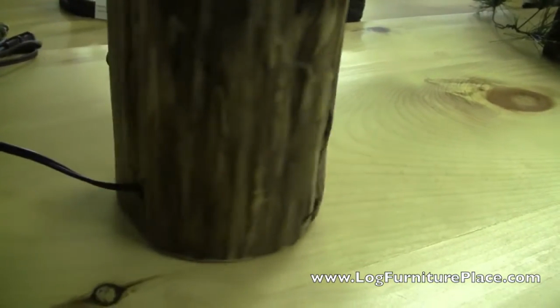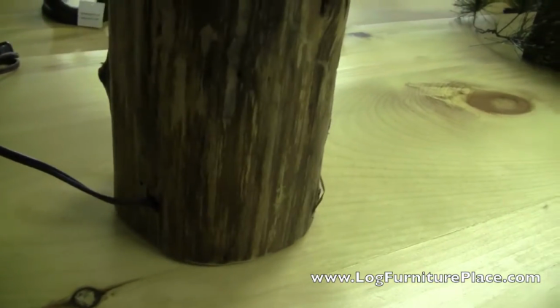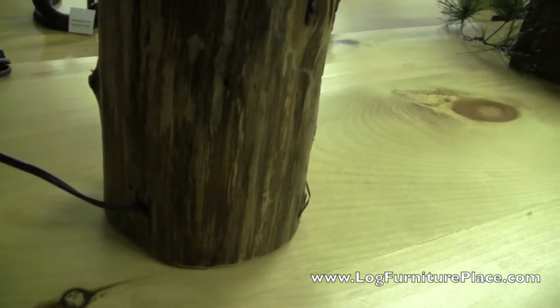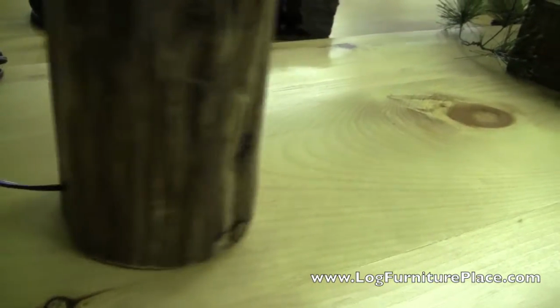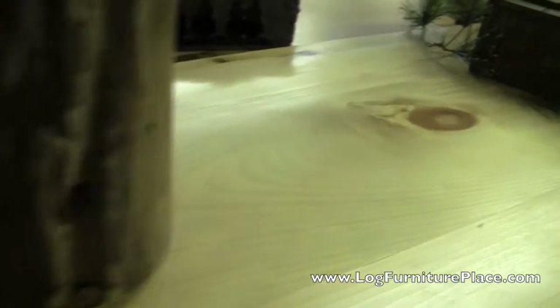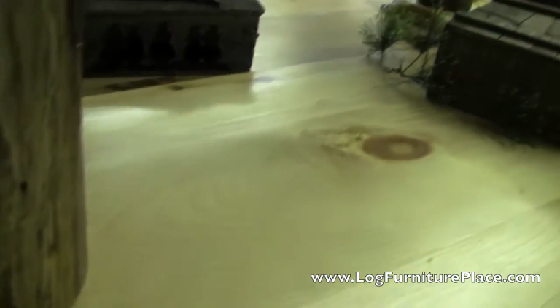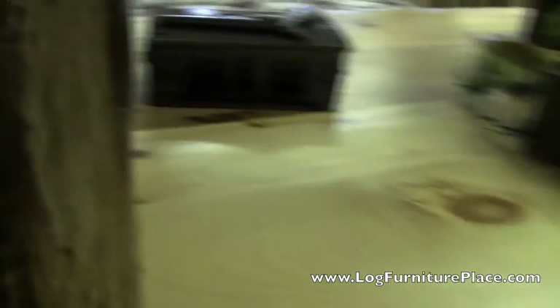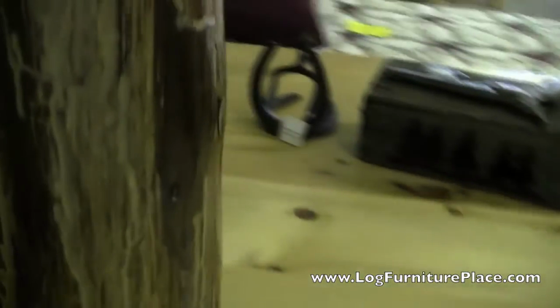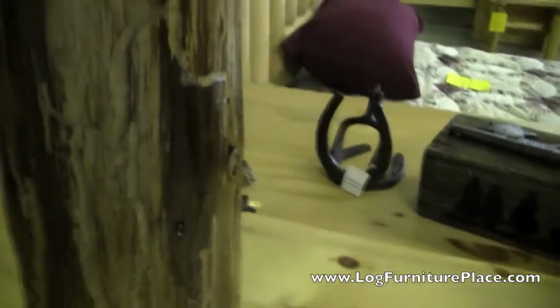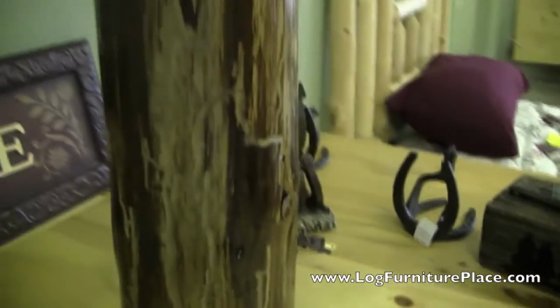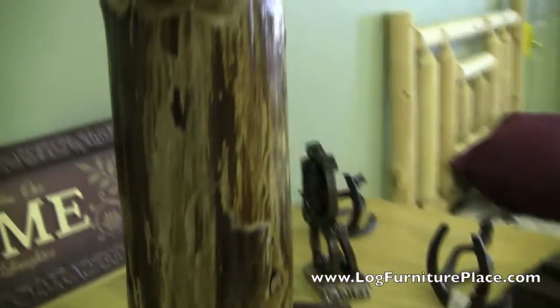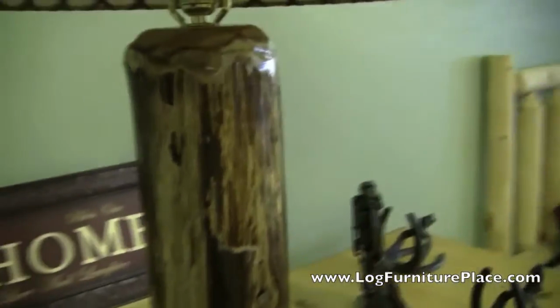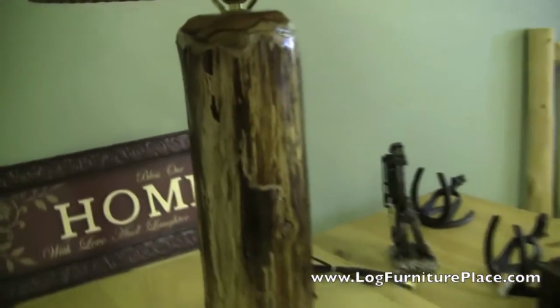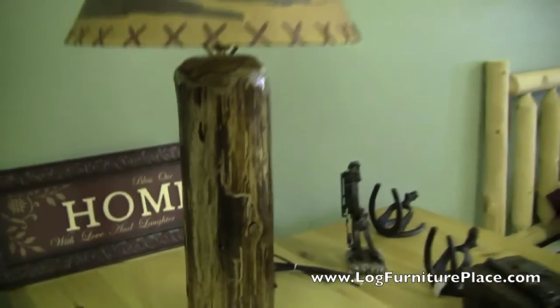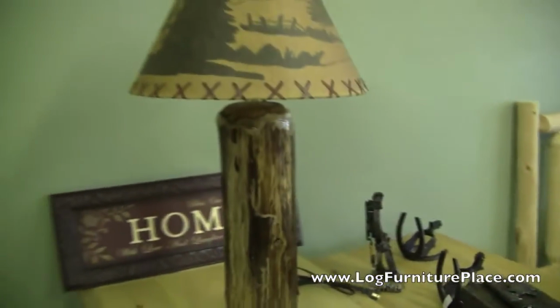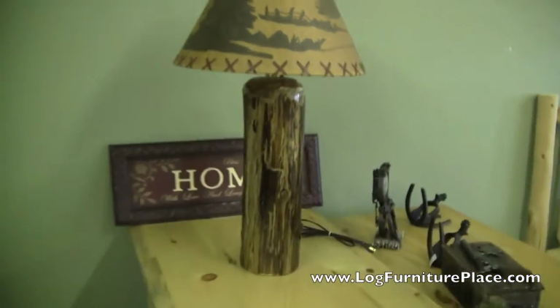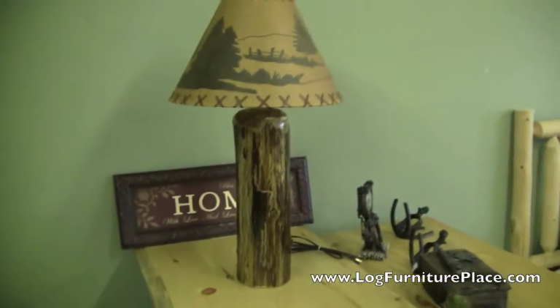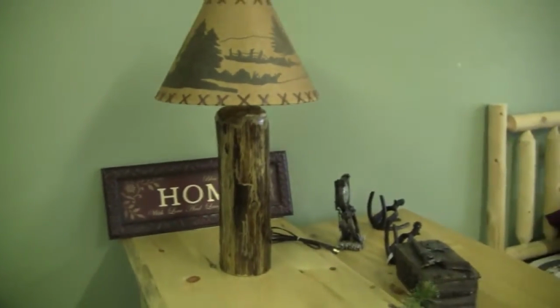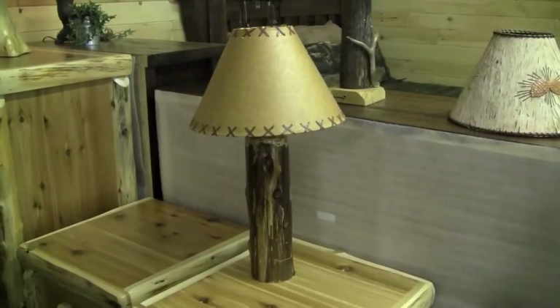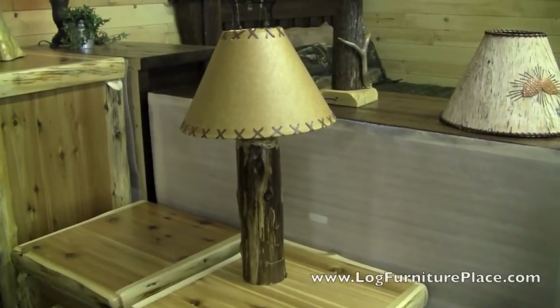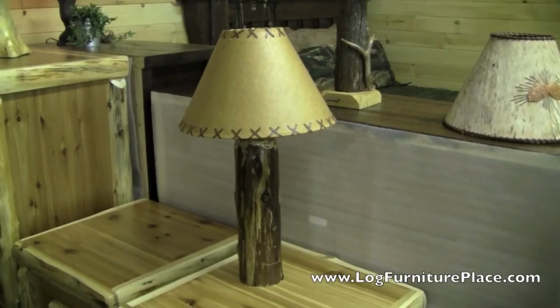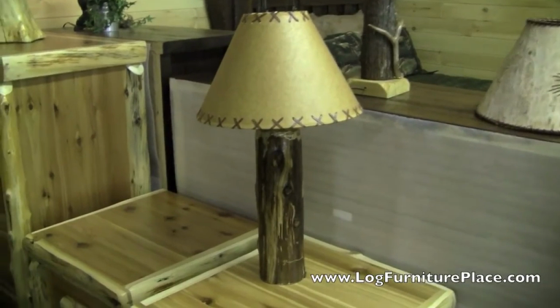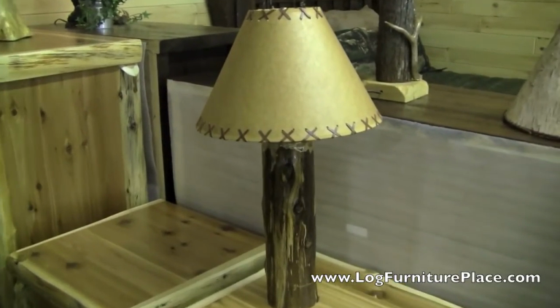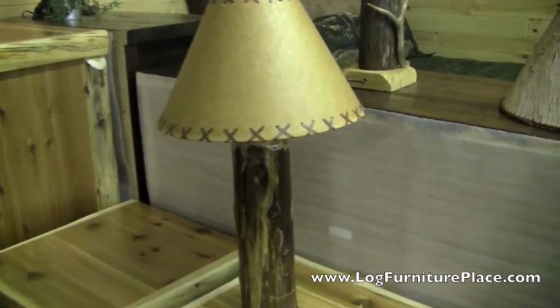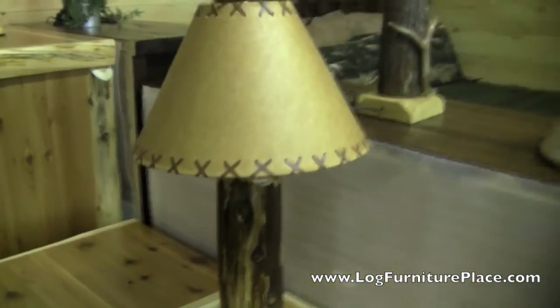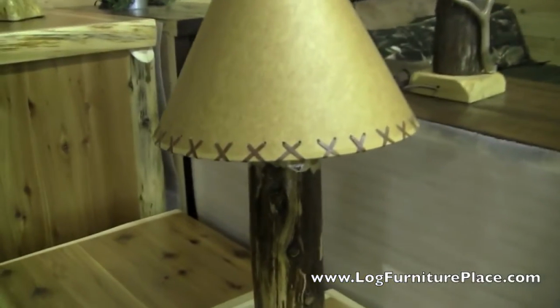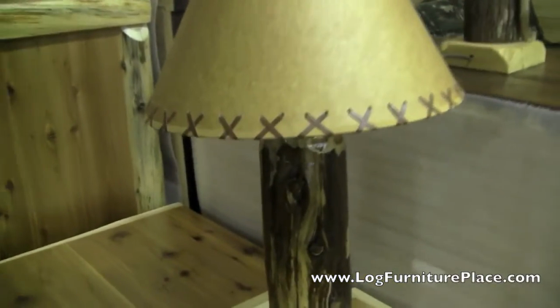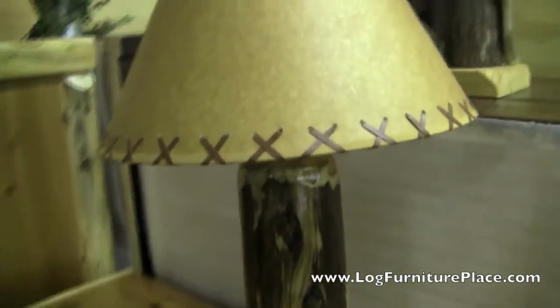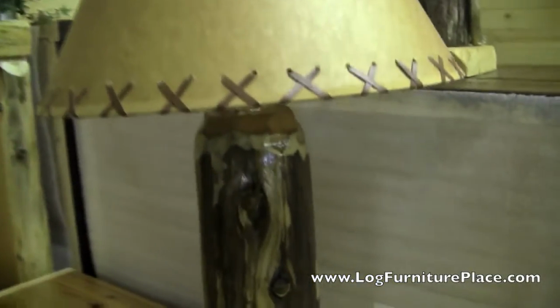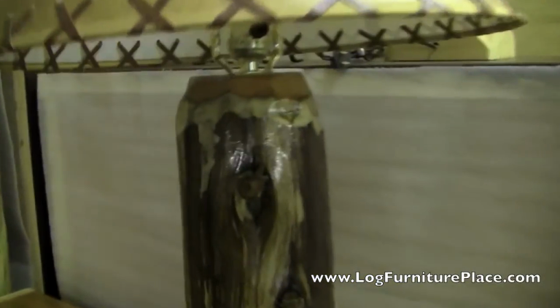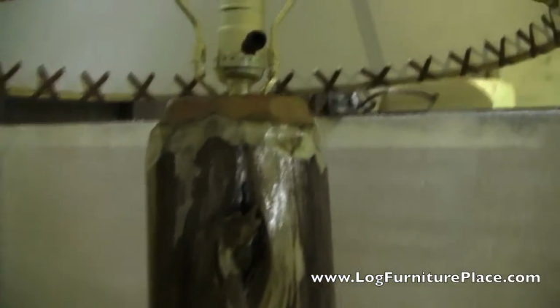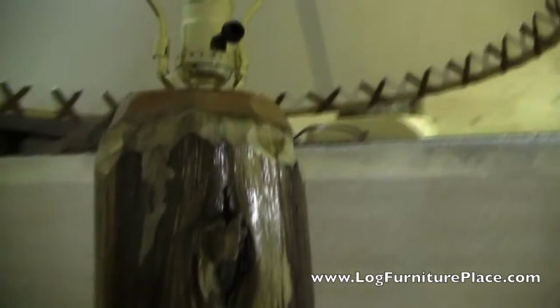These lamps feature a cedar log that has just a little bit of the bark removed. There's still quite a bit of the bark on the lamp. Here's another lamp — you can see how they look similar, but each one is going to be different.